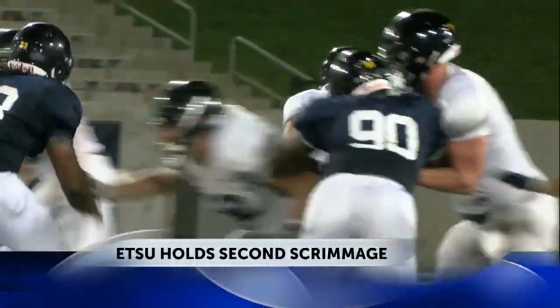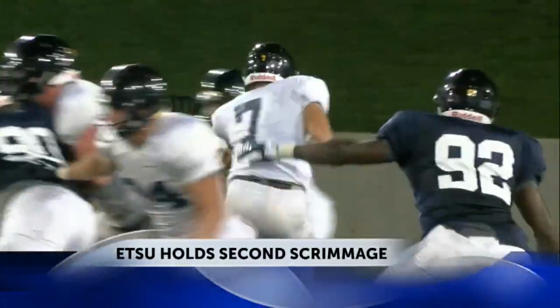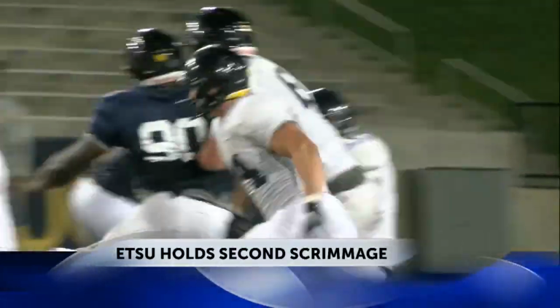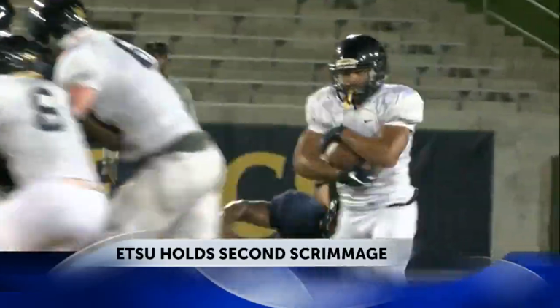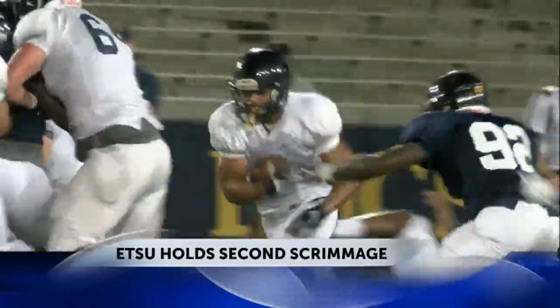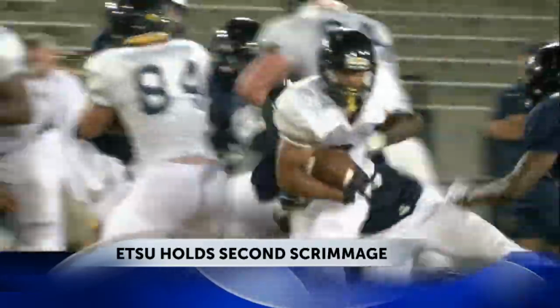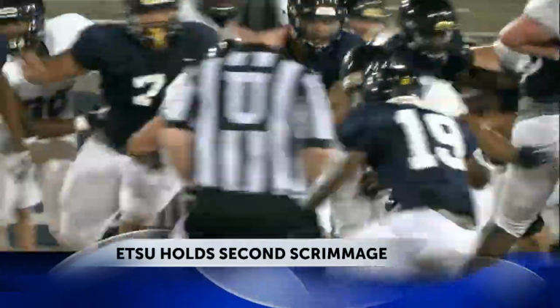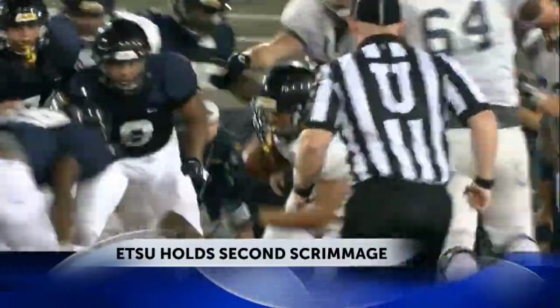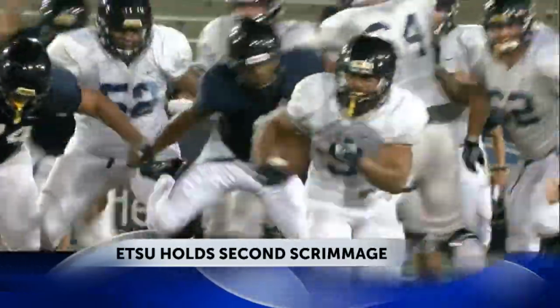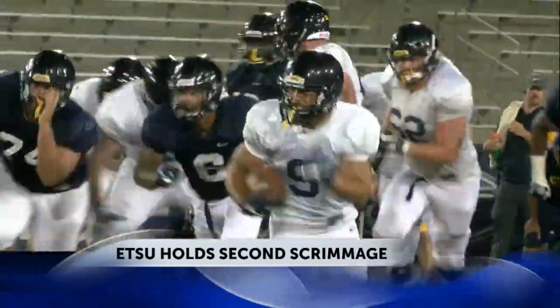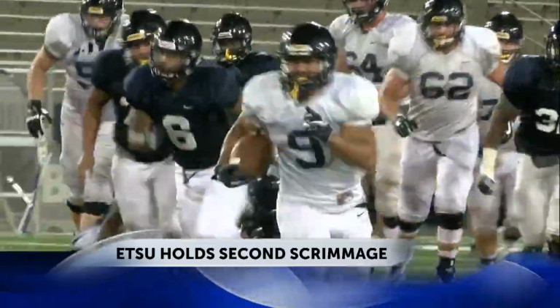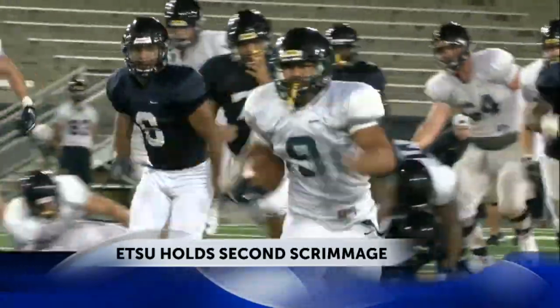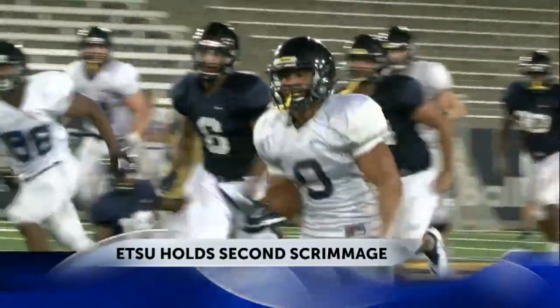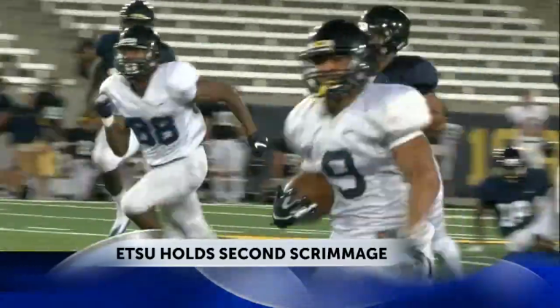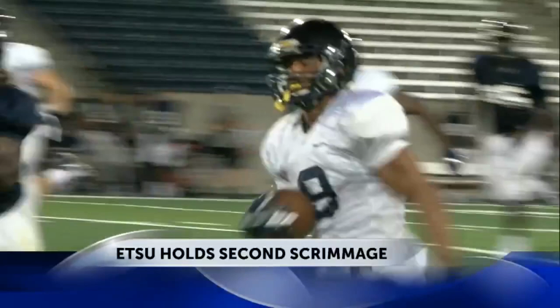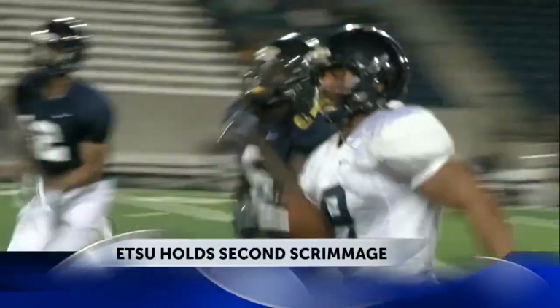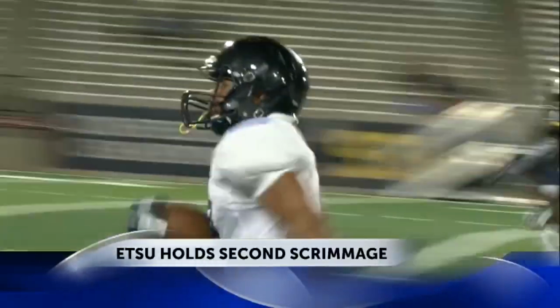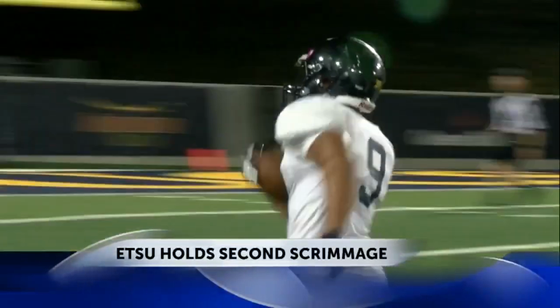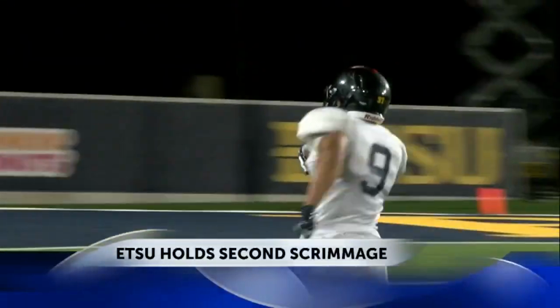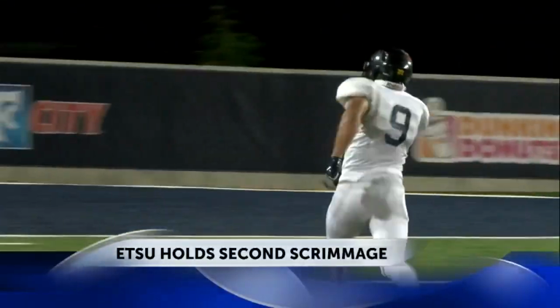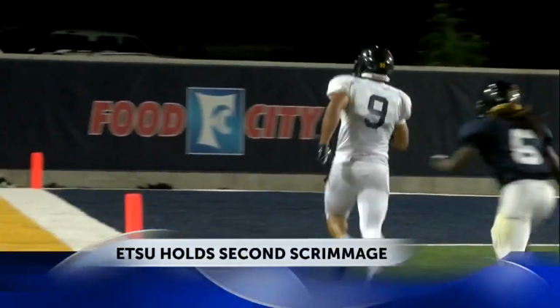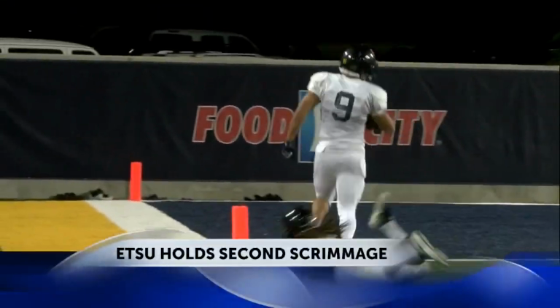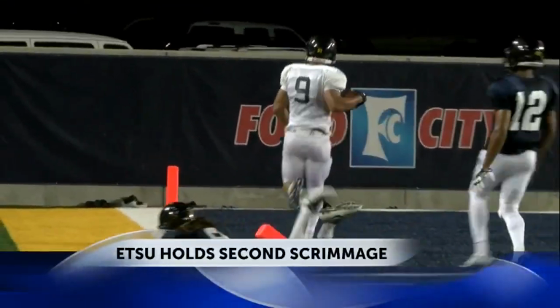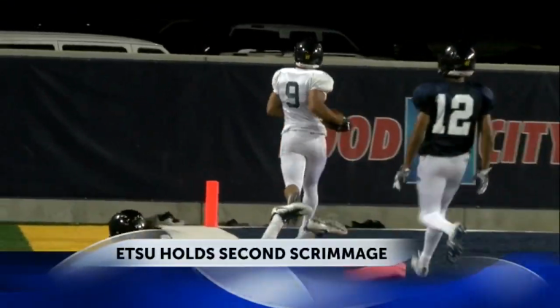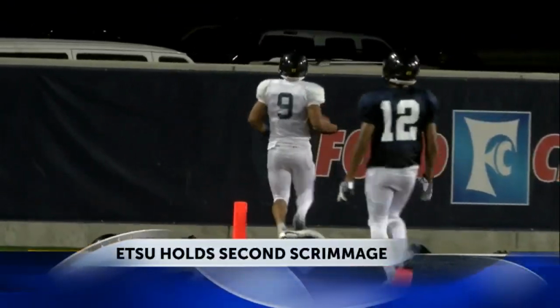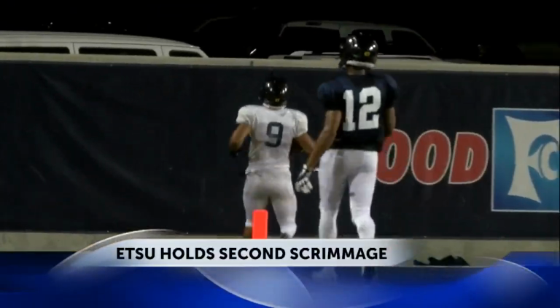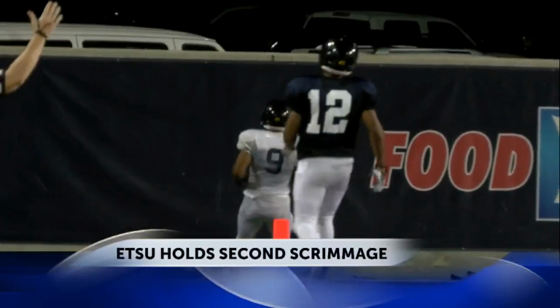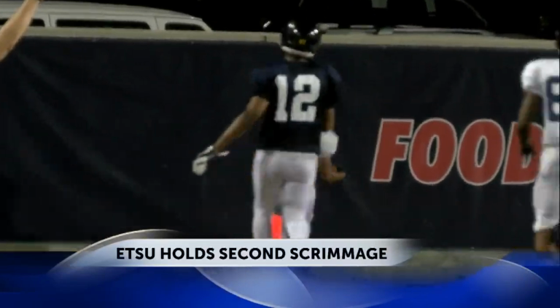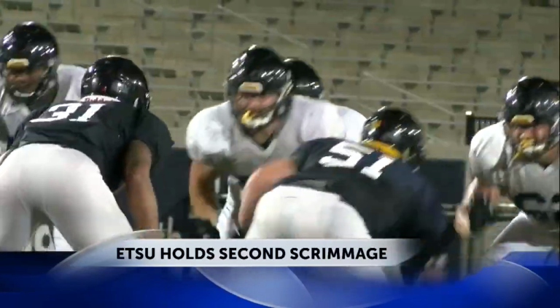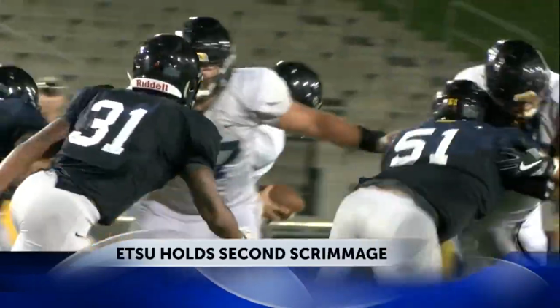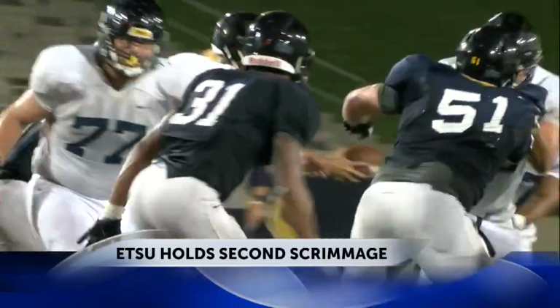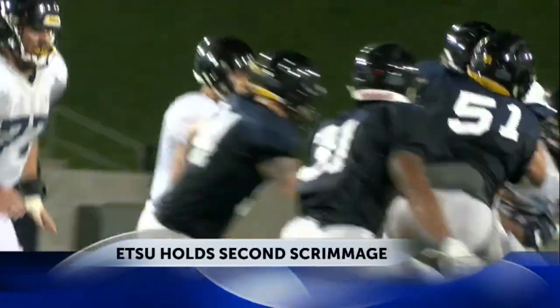Jacob Saylor also getting it done with the rock in his hands — a little cut, shaking off a few defenders, and turning on the jets down the sideline. A 55-yard touchdown run. He finished the night with 118 rushing yards and two scores.